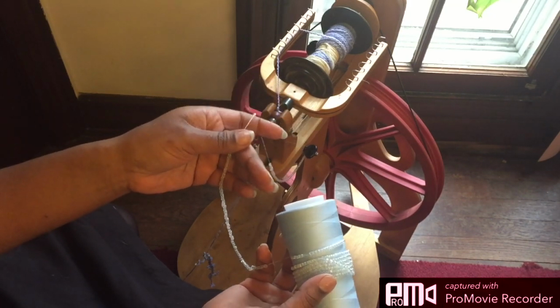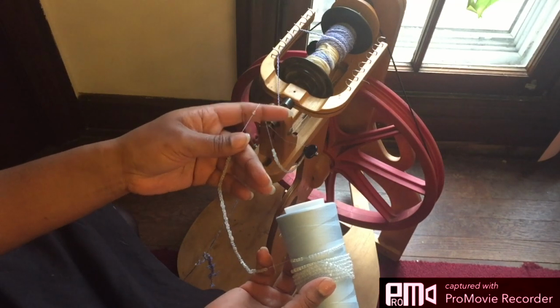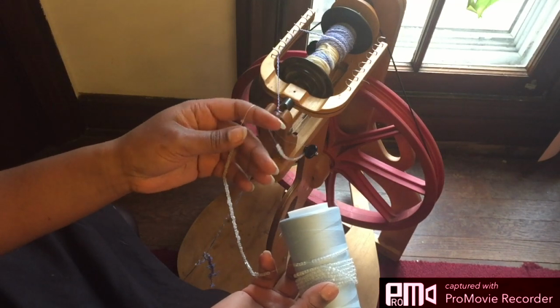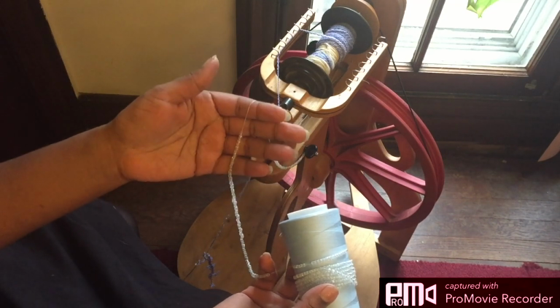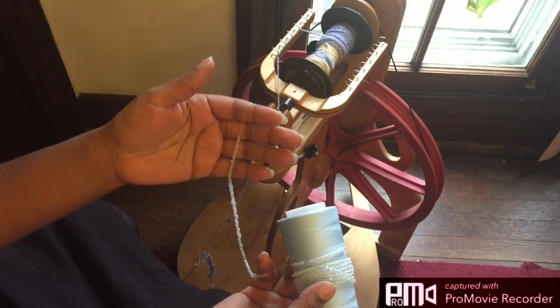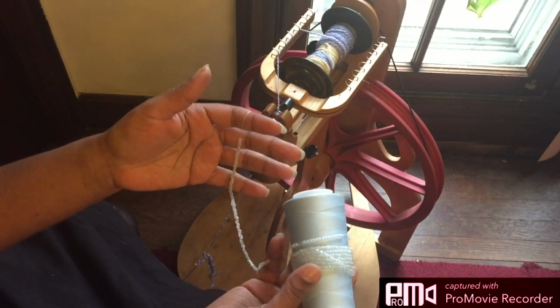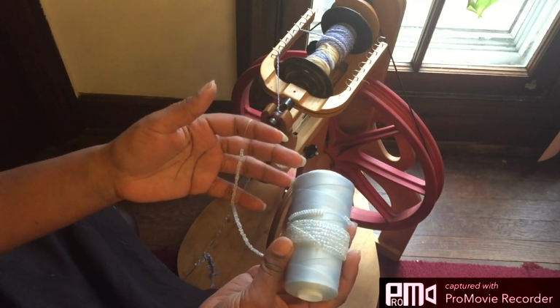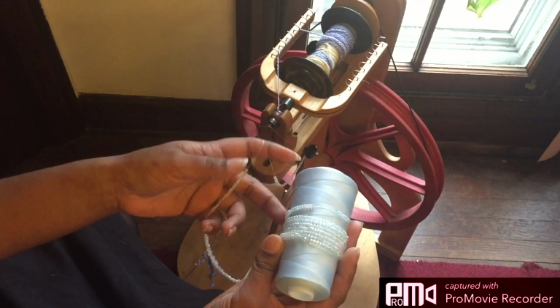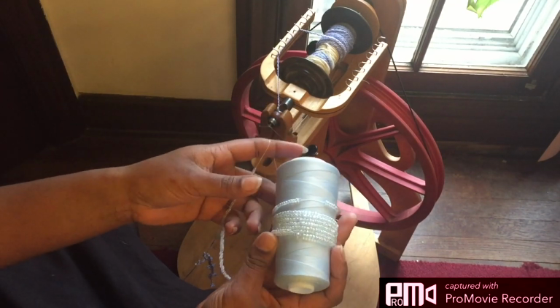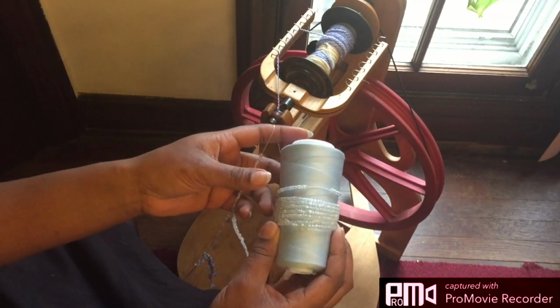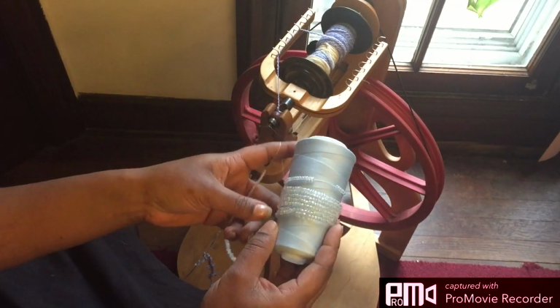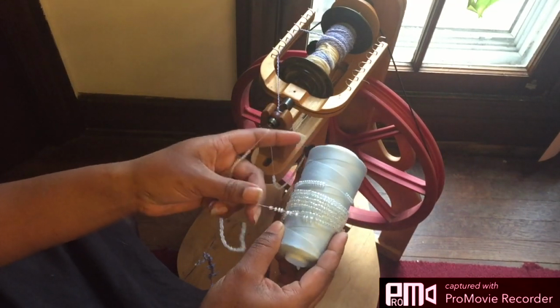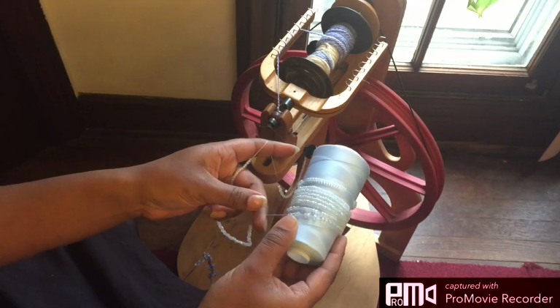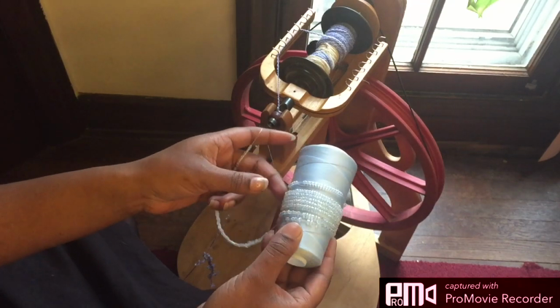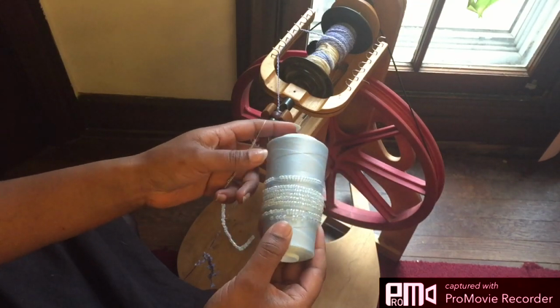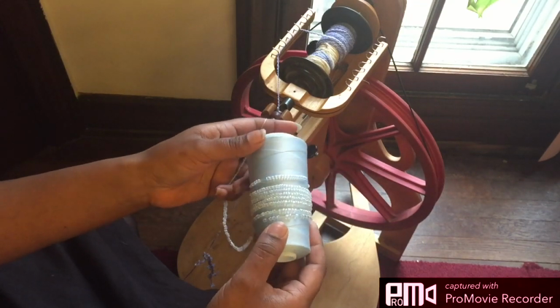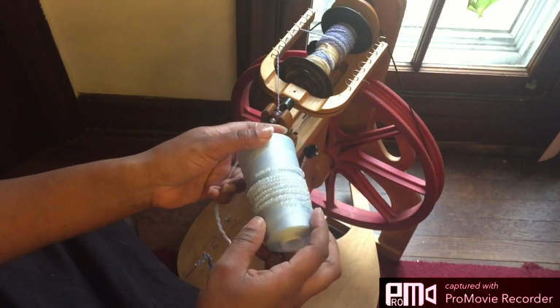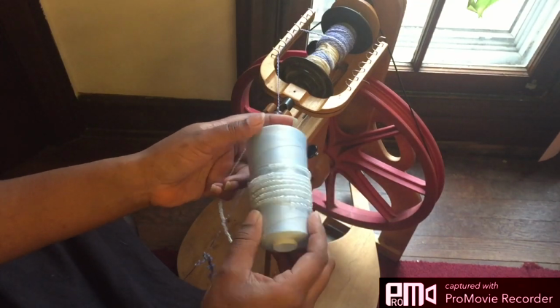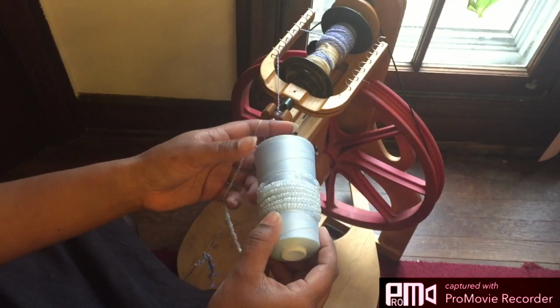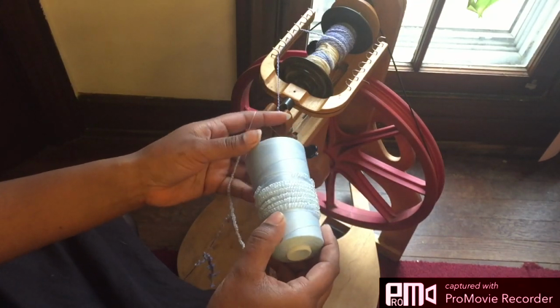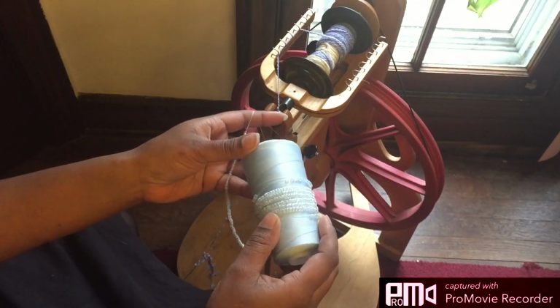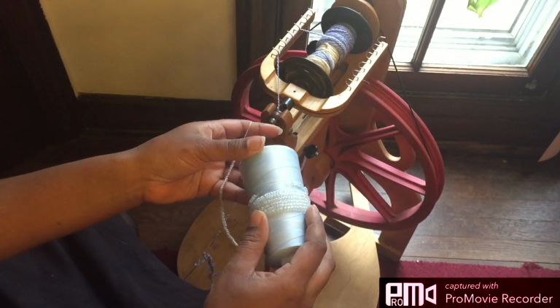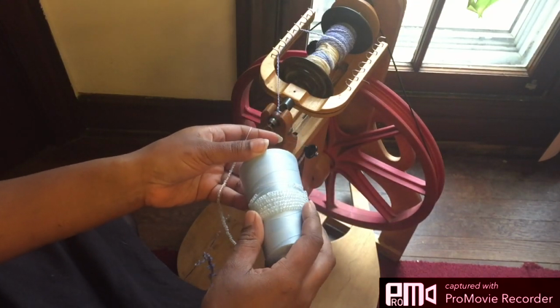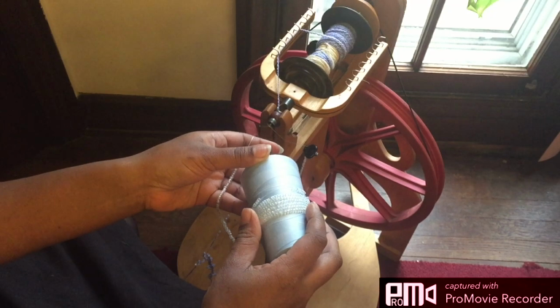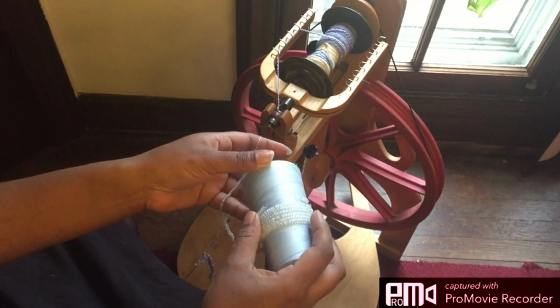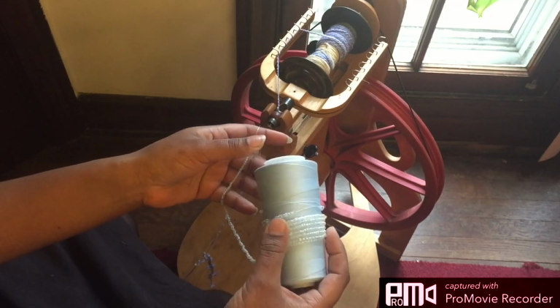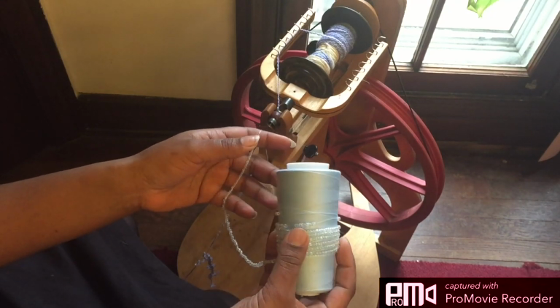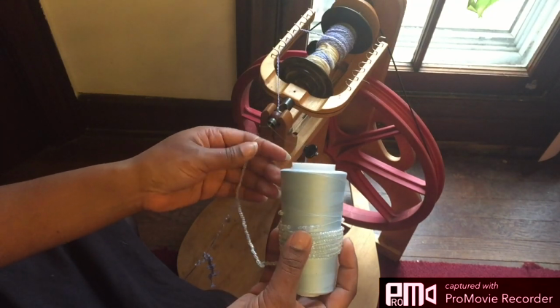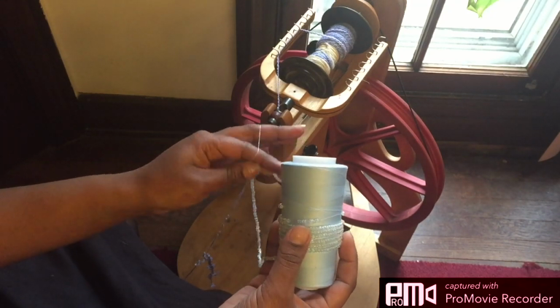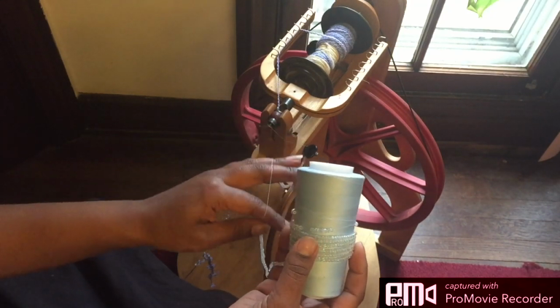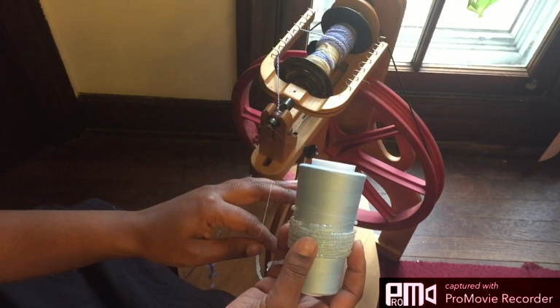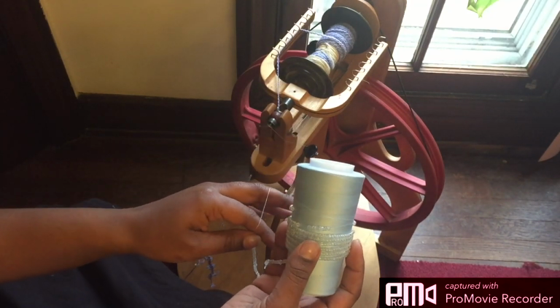Usually I get number 6 seed beads, but Joann's was having a sale — buy one, get one free — and the color I wanted and the way I wanted it to look pretty much was only the 8 seed bead in this case.